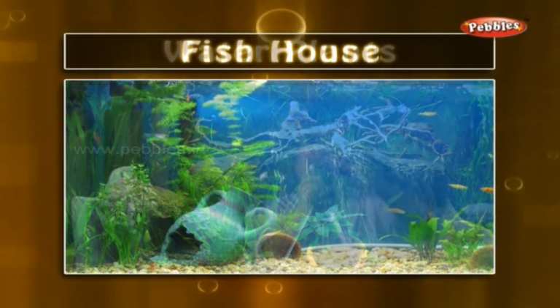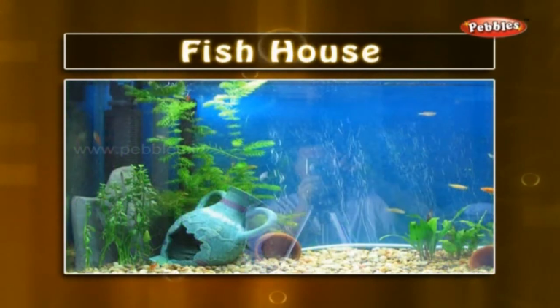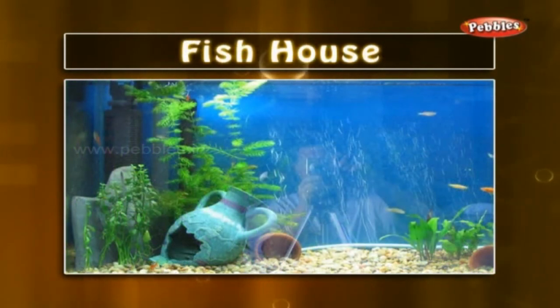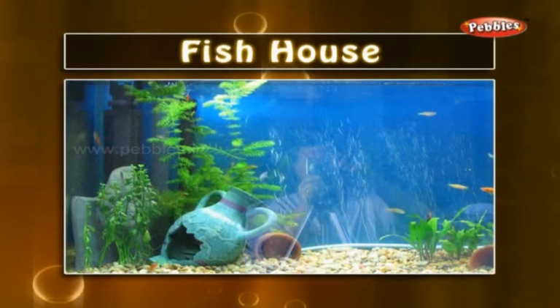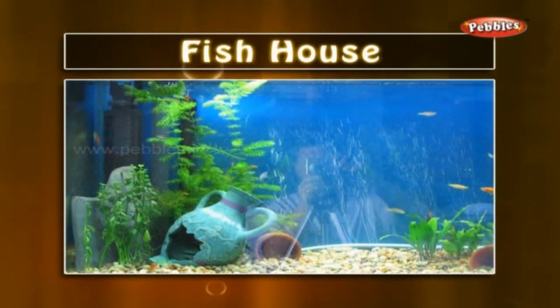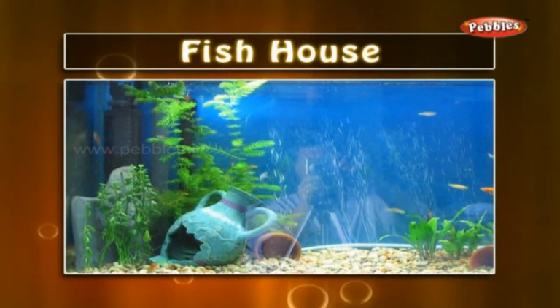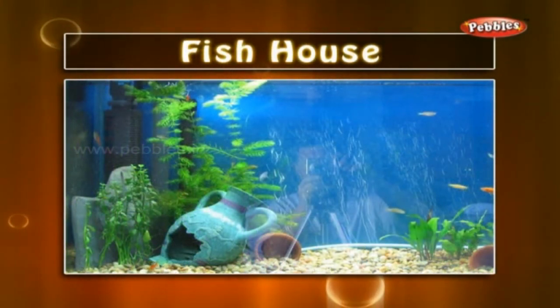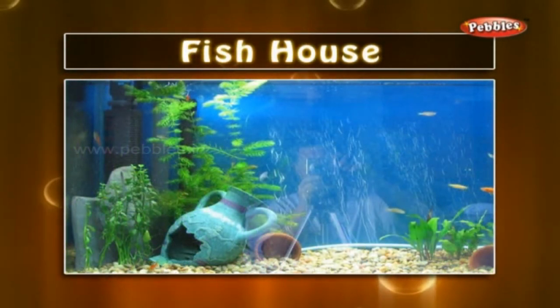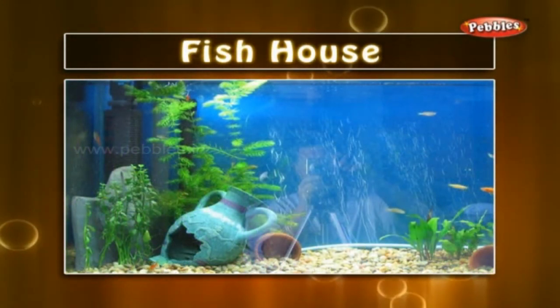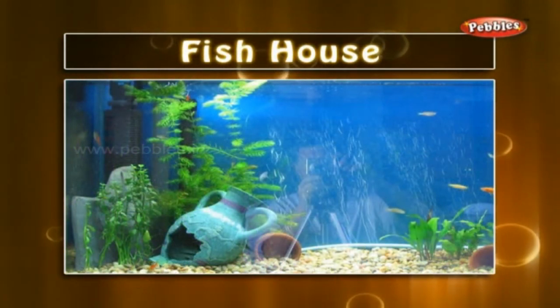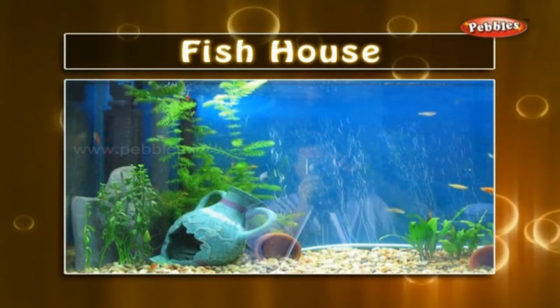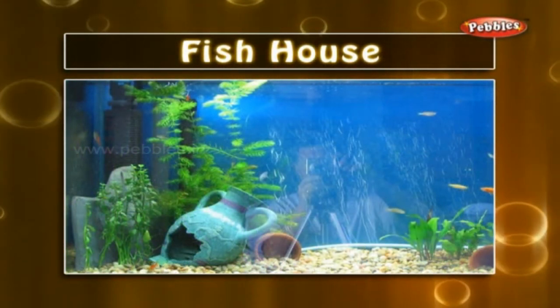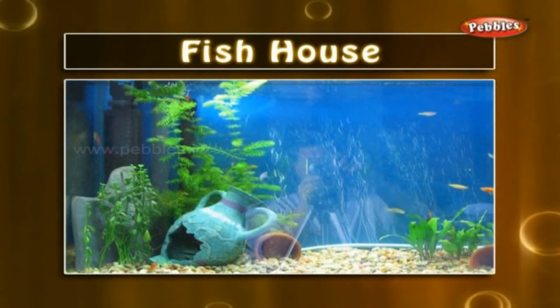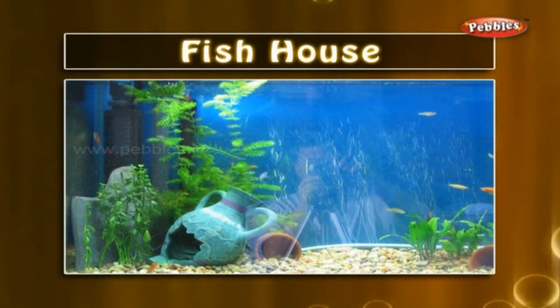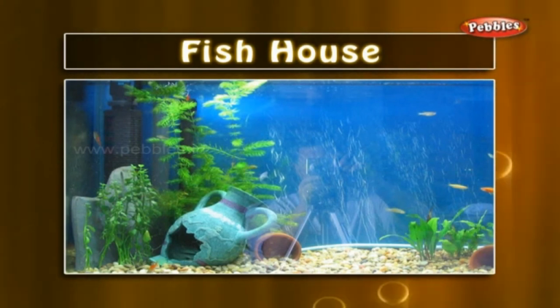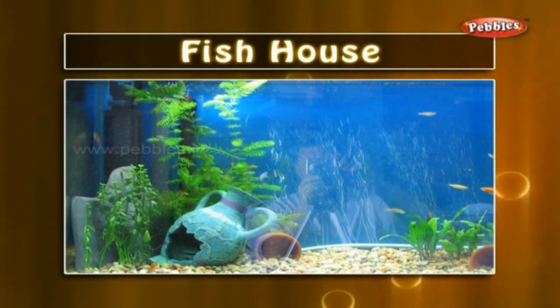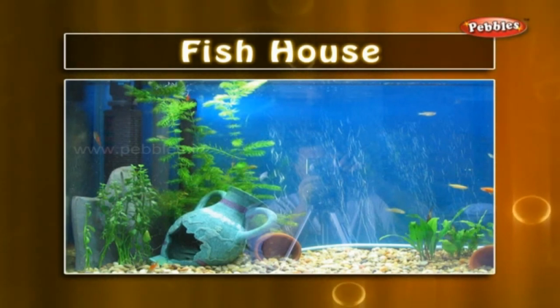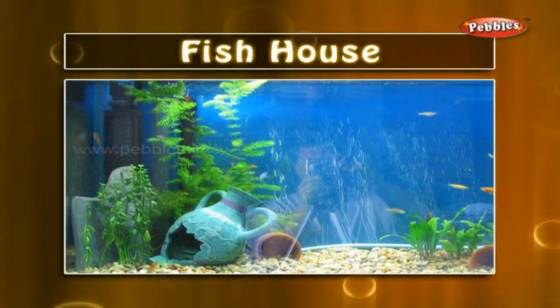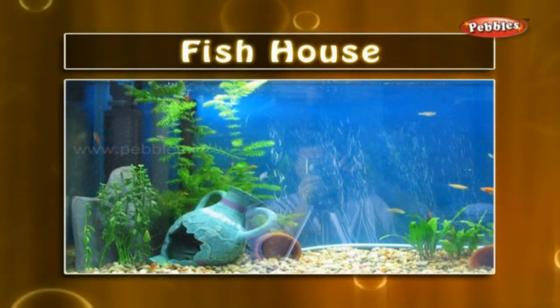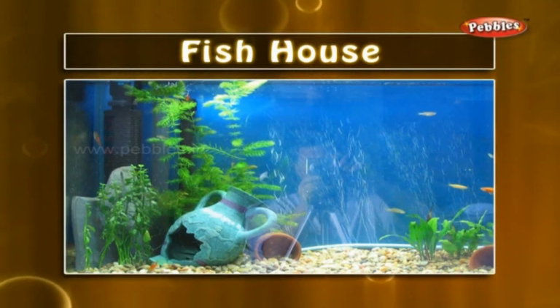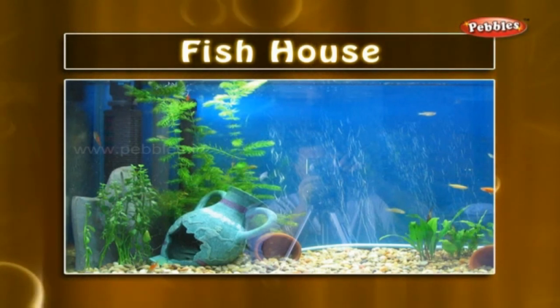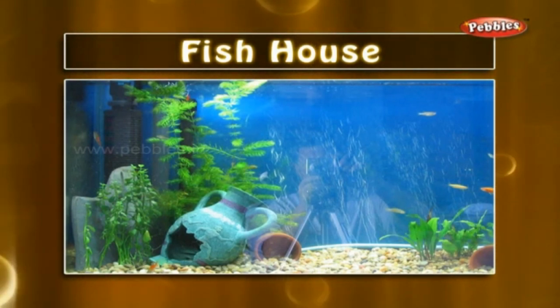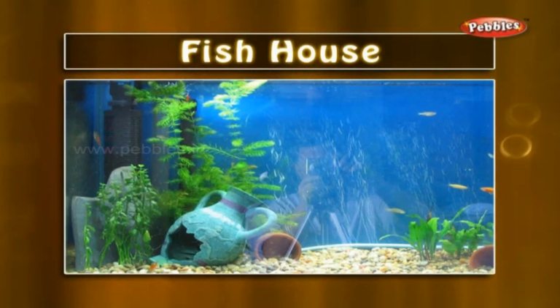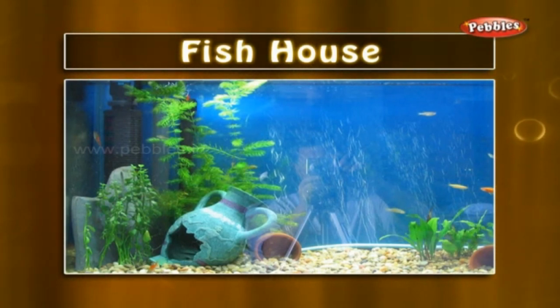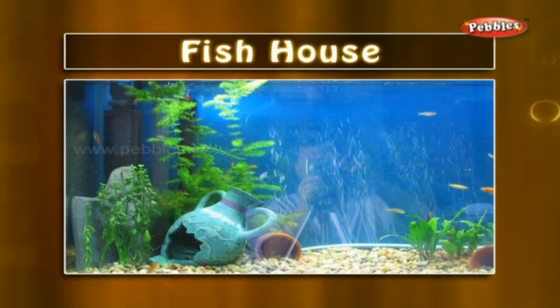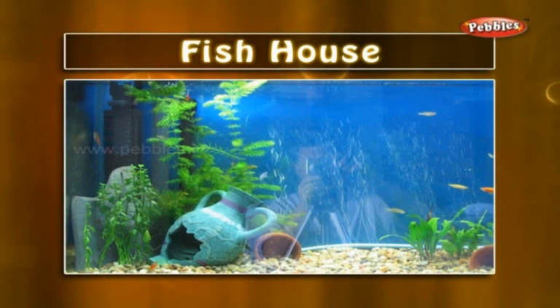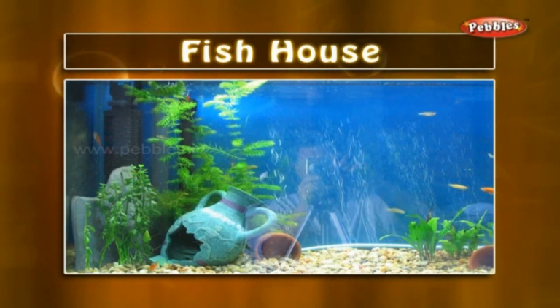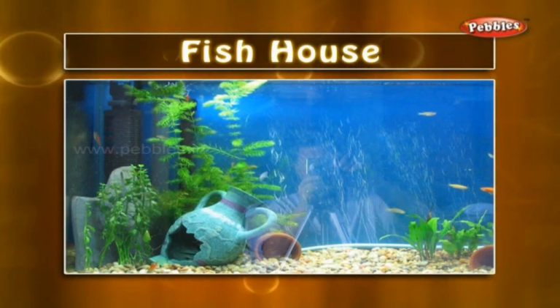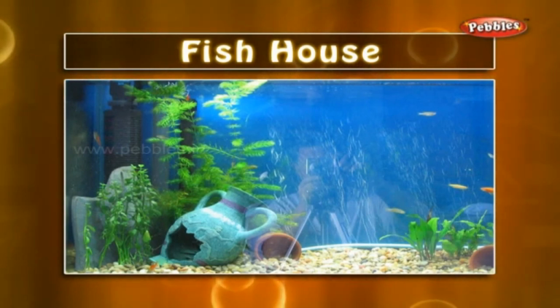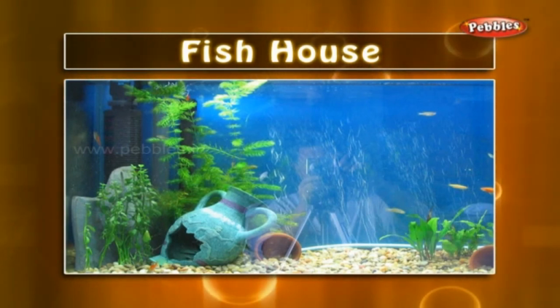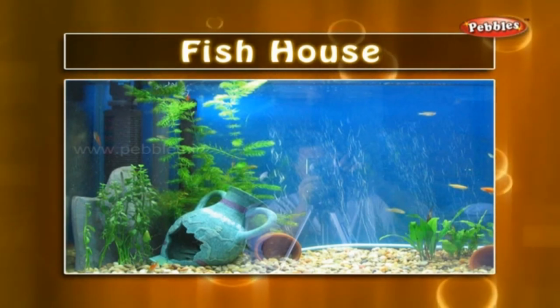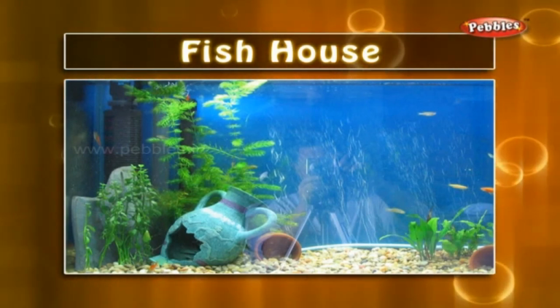Fish house: in the aquarium we keep some toy houses. These are generally for show purposes, but many times you can watch fishes resting in it.